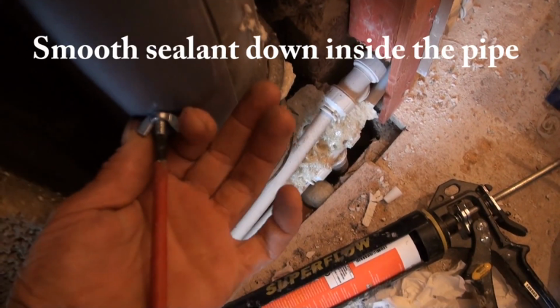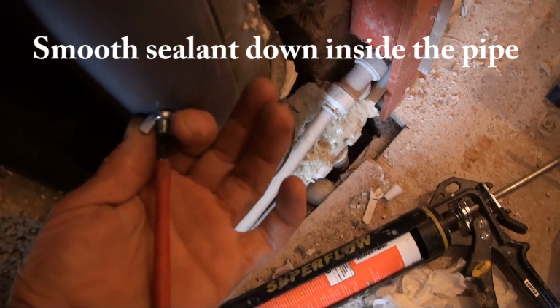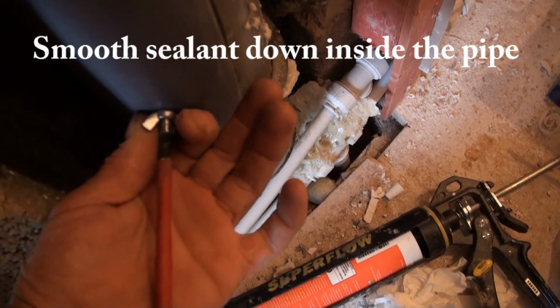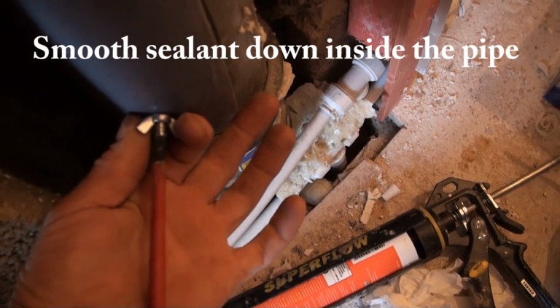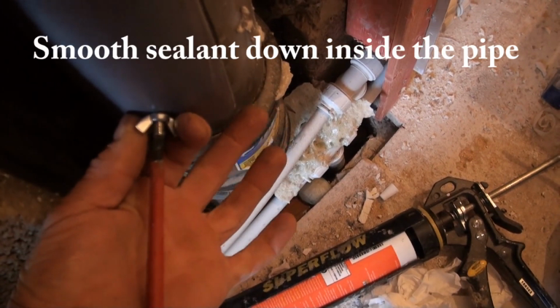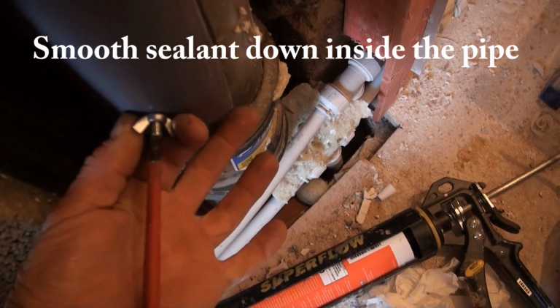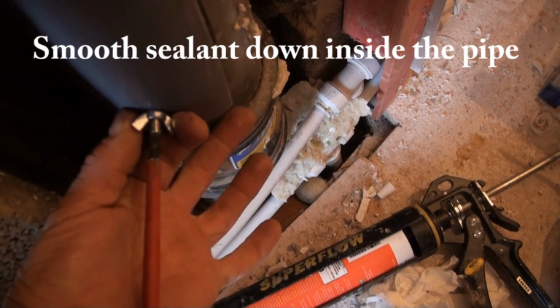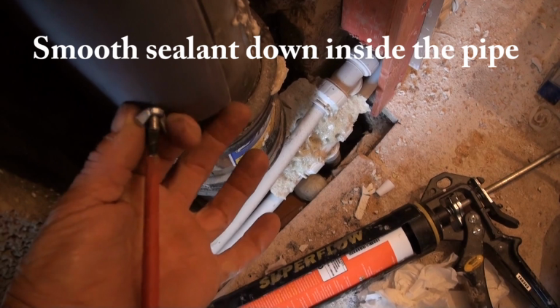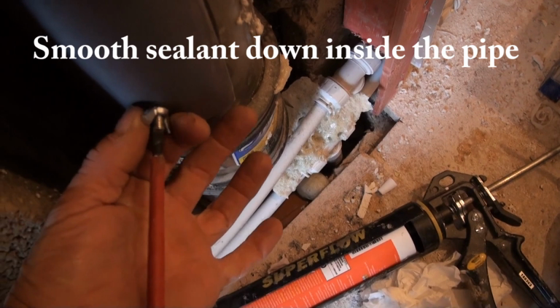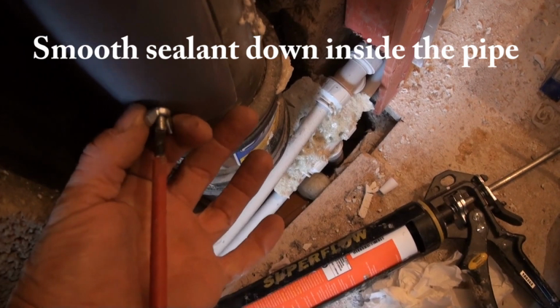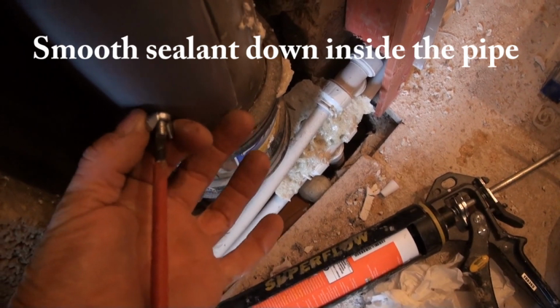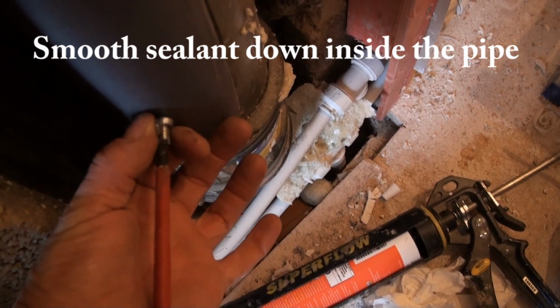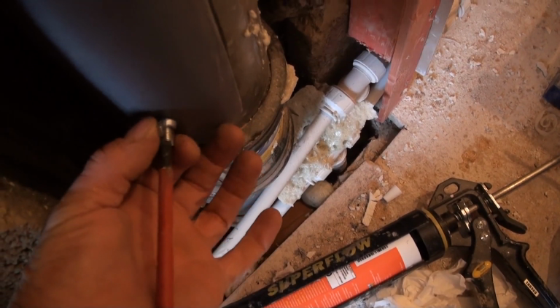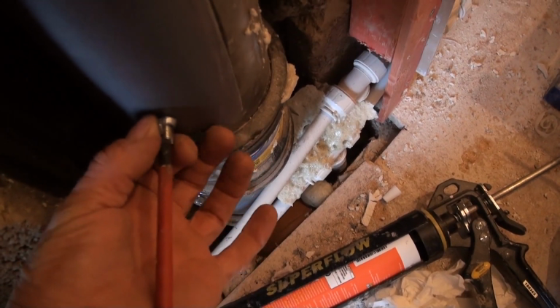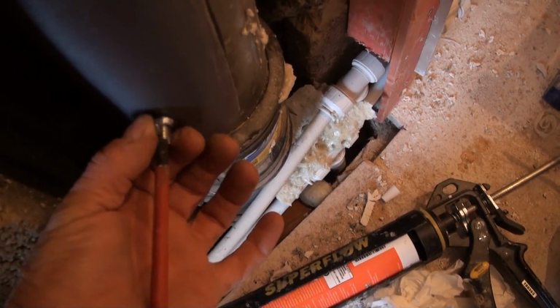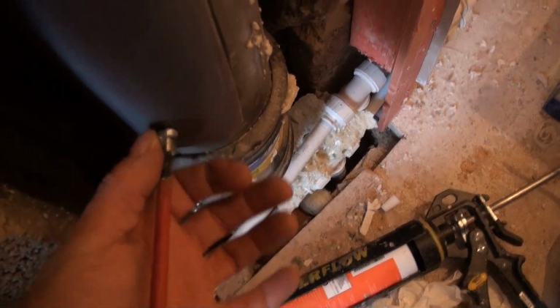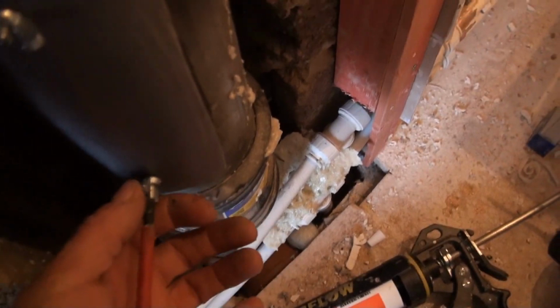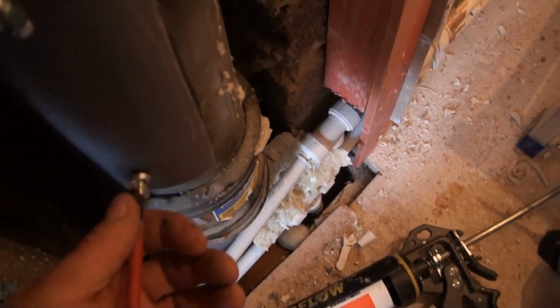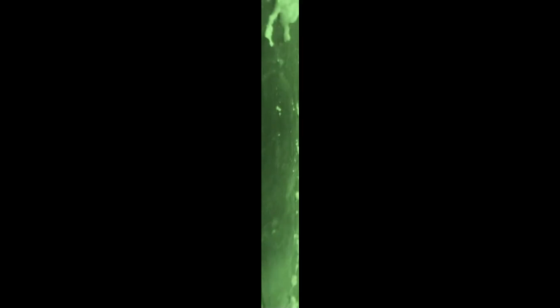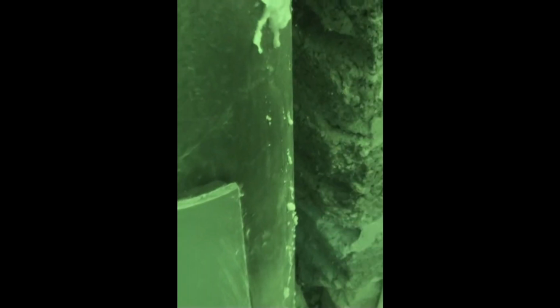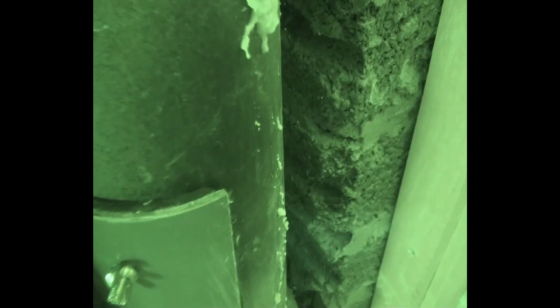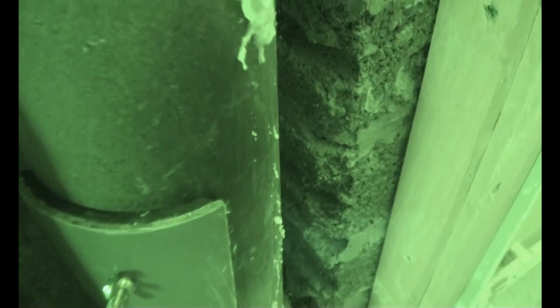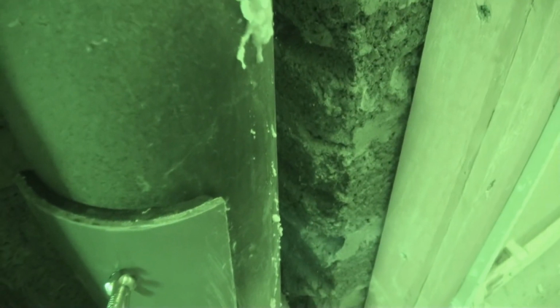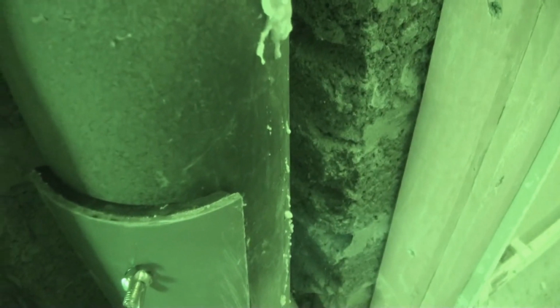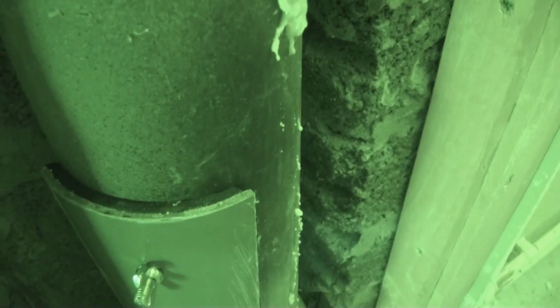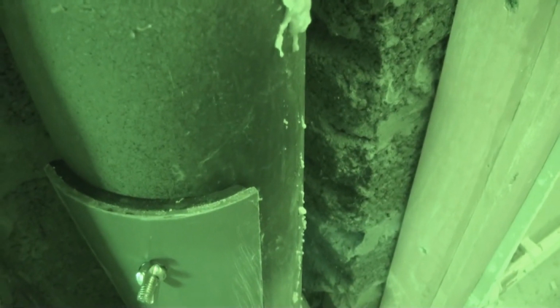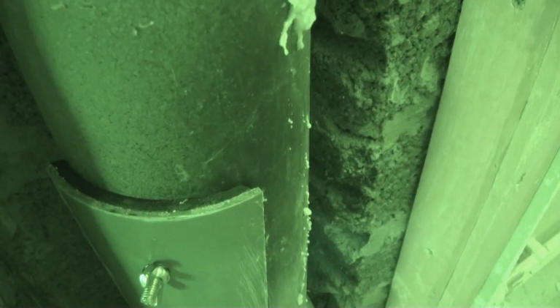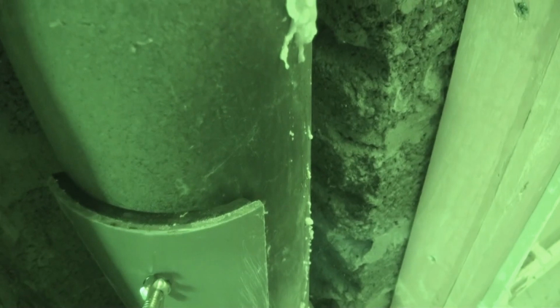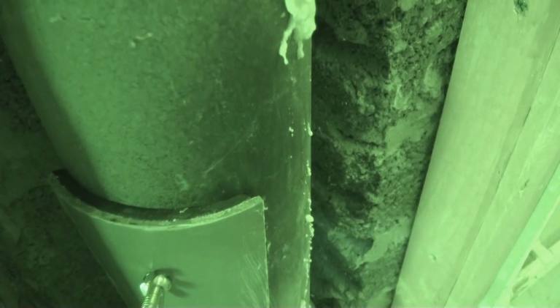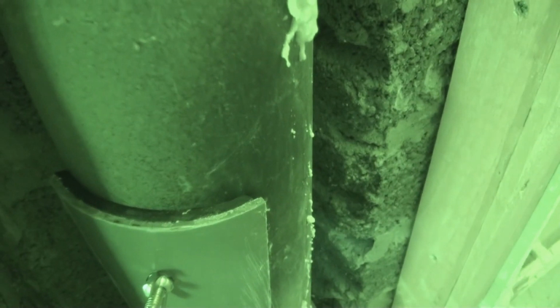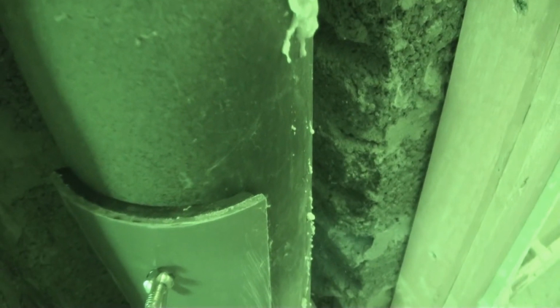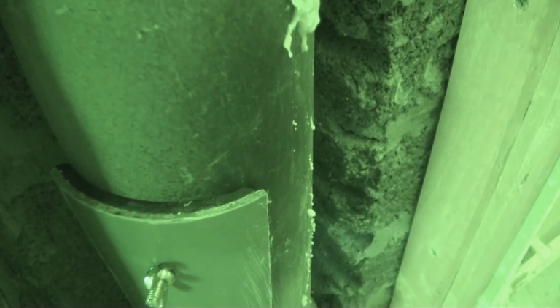Put a screwdriver in the slot that you've cut to allow you to turn the wing nut up nice and tight, squashing the draft excluder in place as you can see.